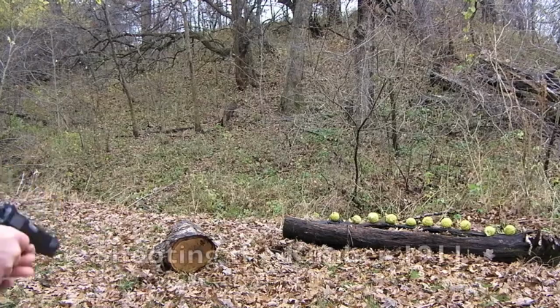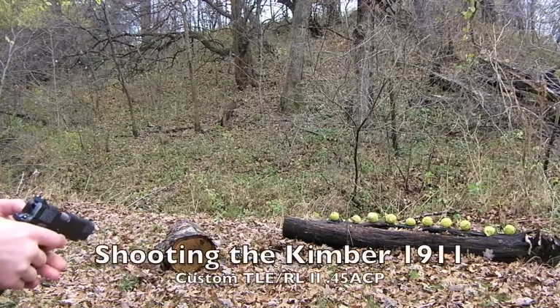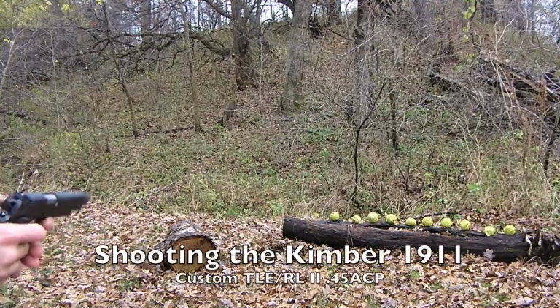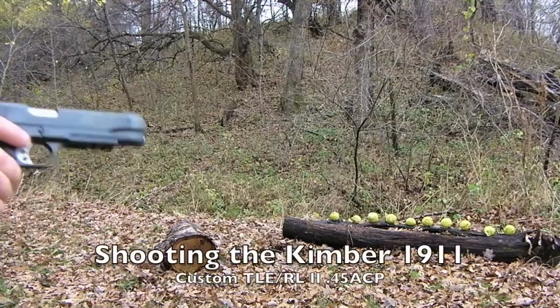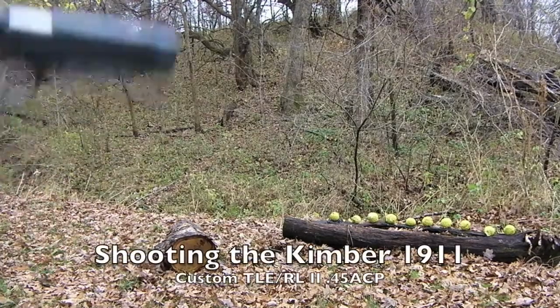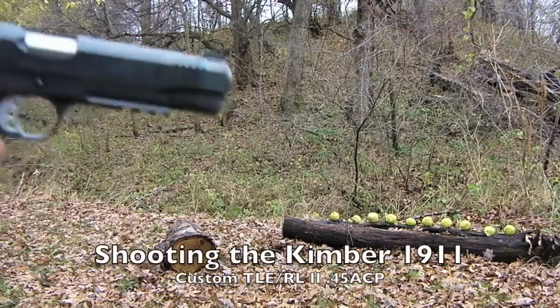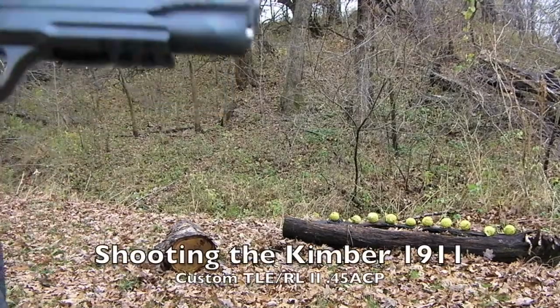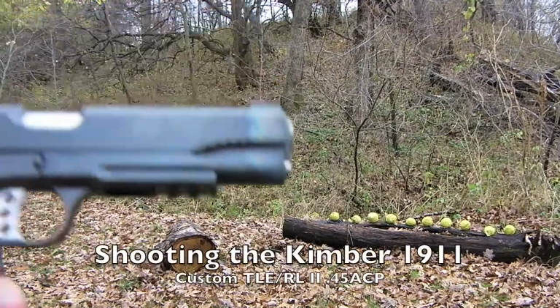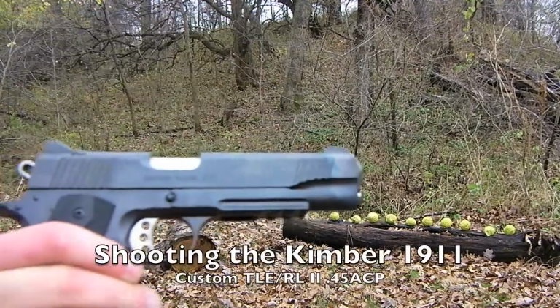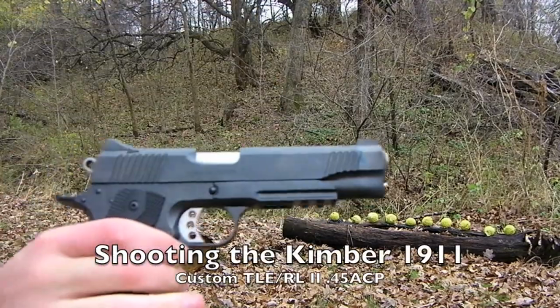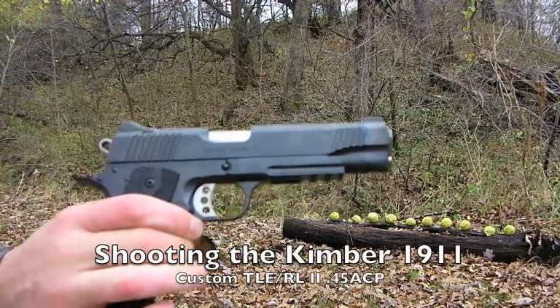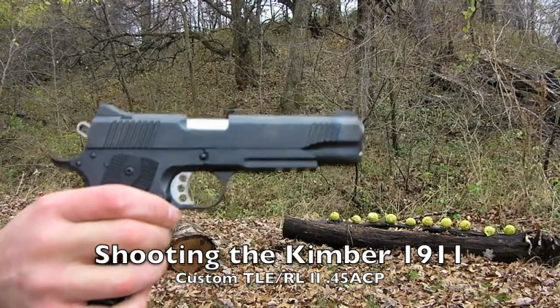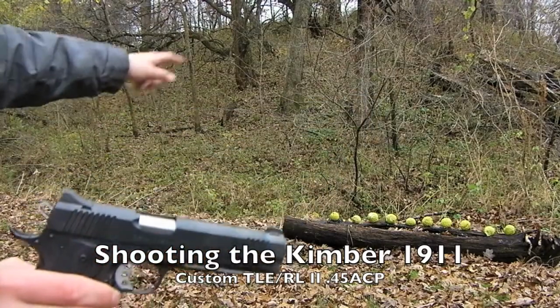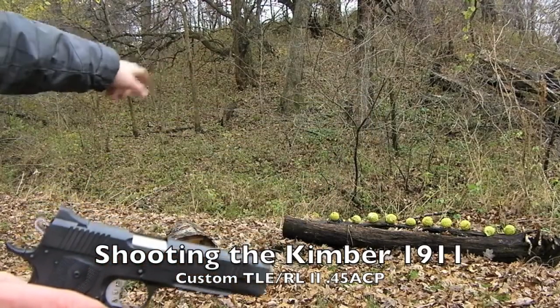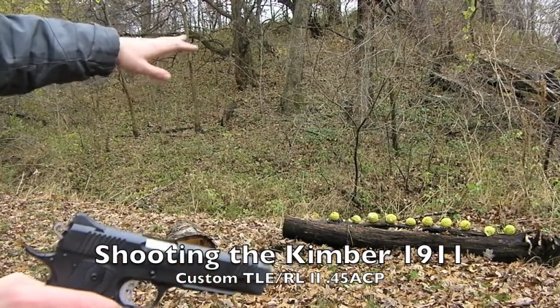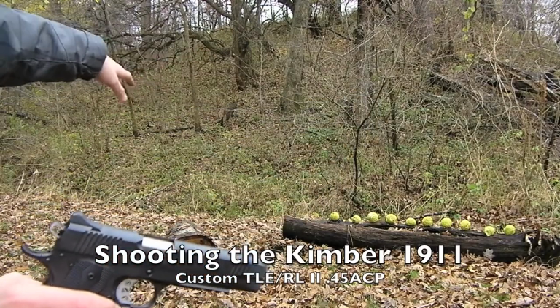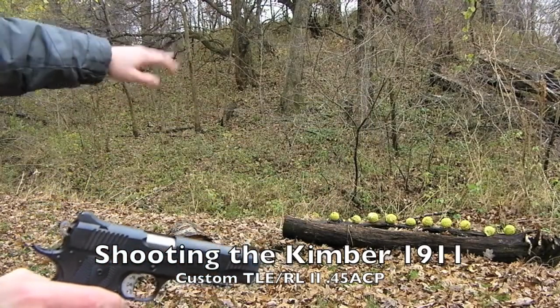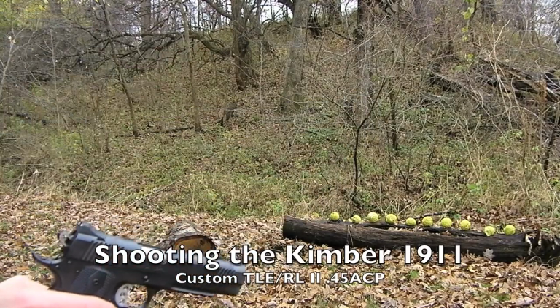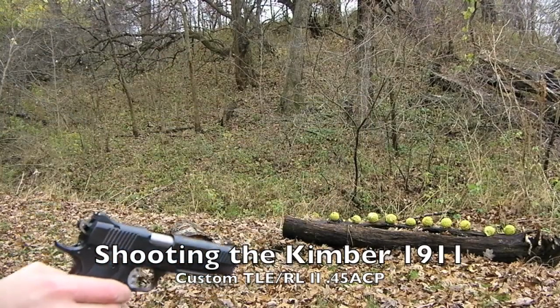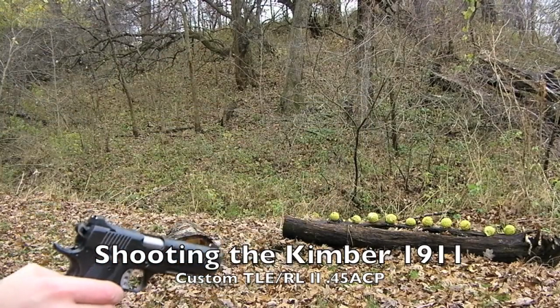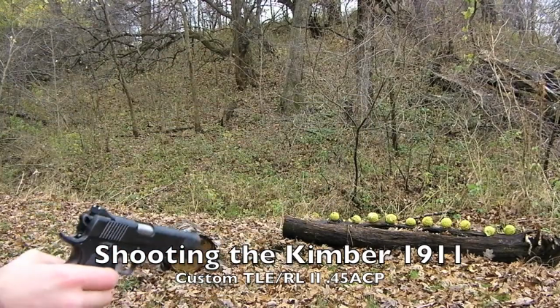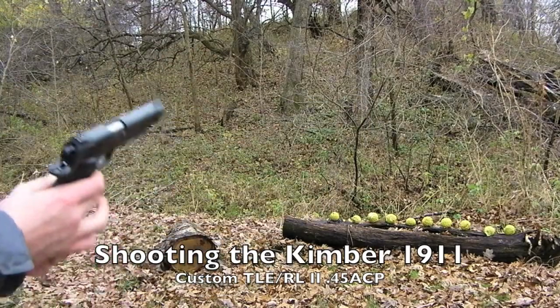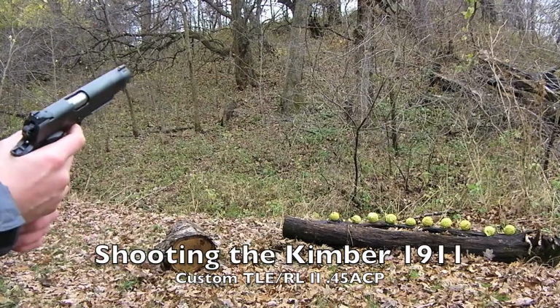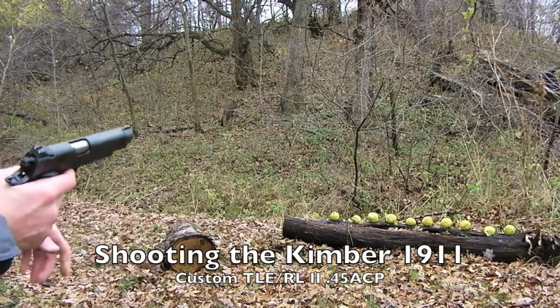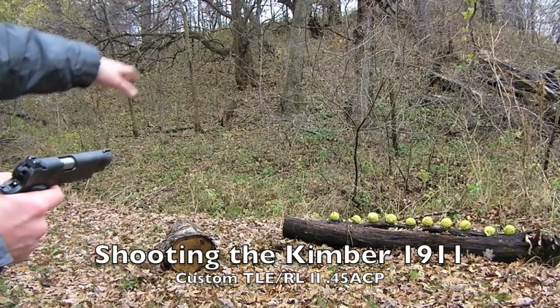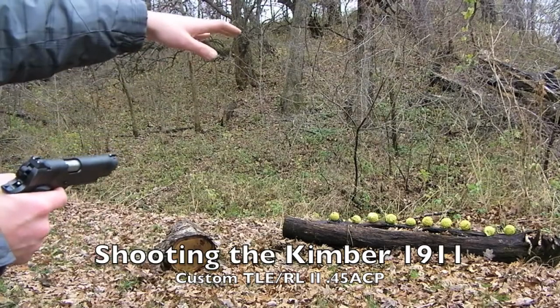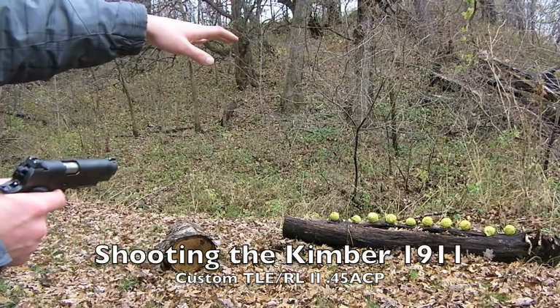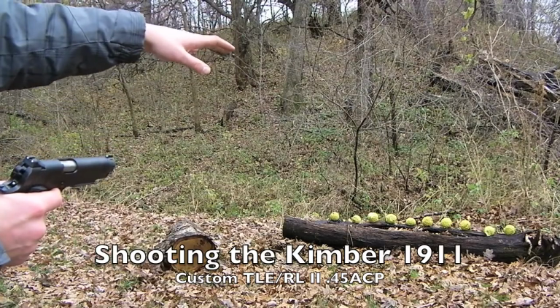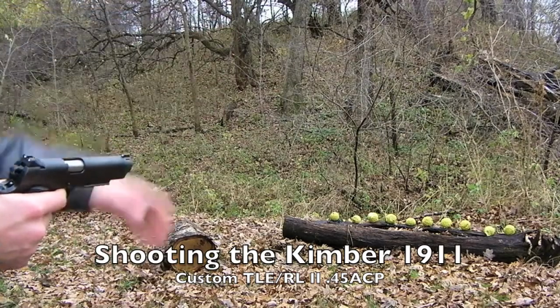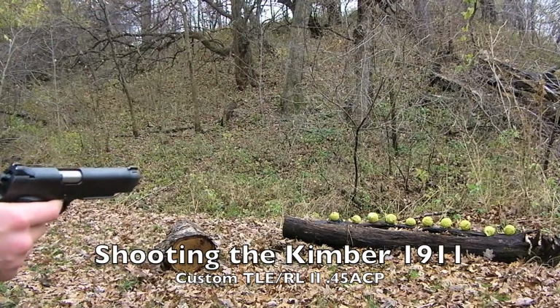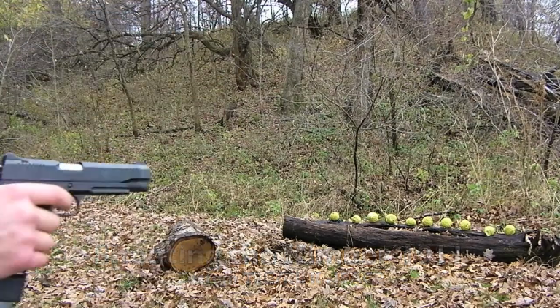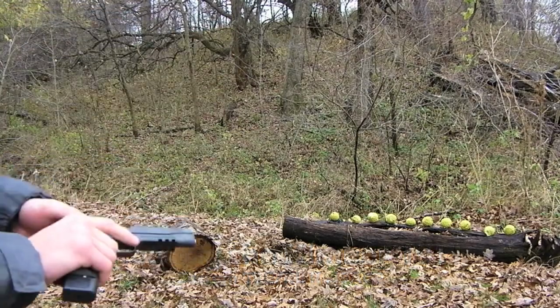All right guys, we got the Kimber 1911 out, we got some of these apple thingamajiggers — these big green softball things — and I'm gonna try and go down a line and hit them all. But who knows, I probably won't.